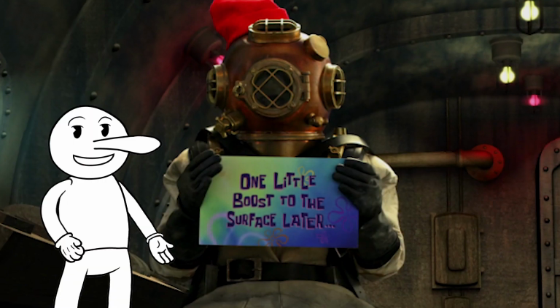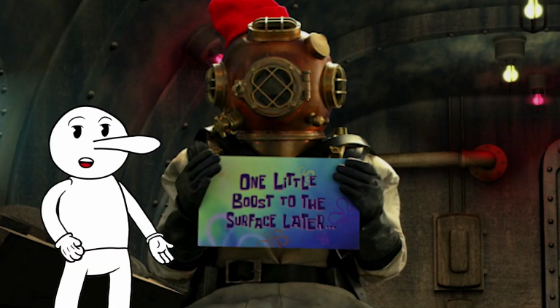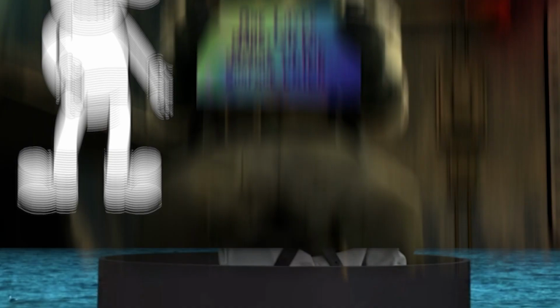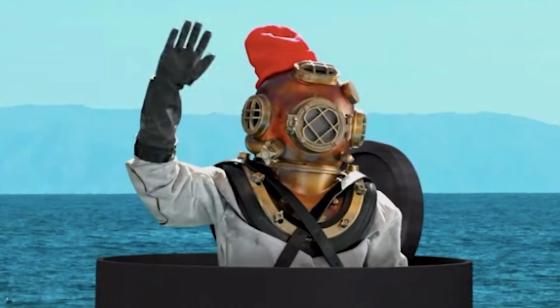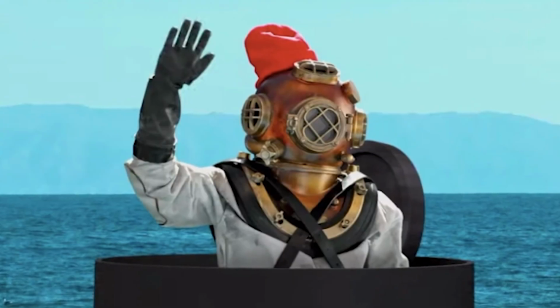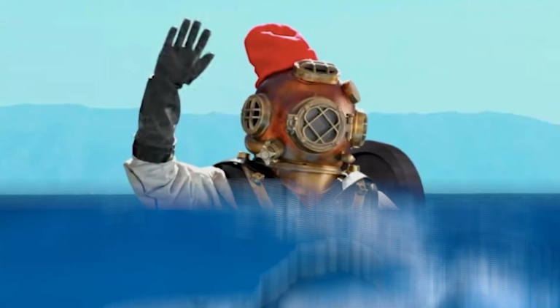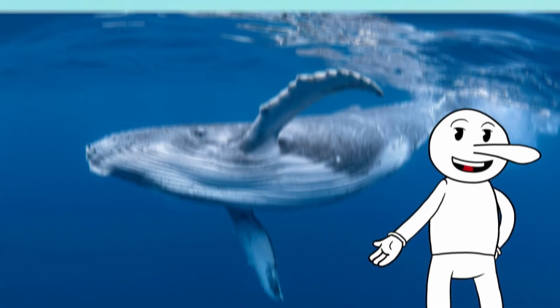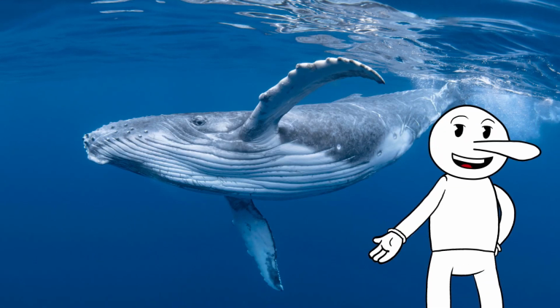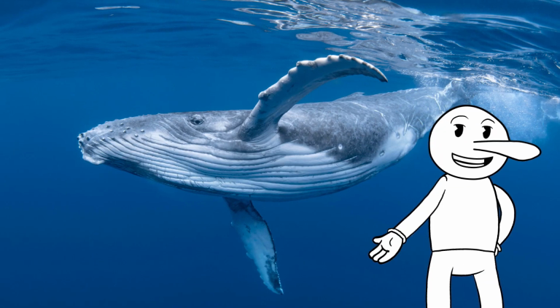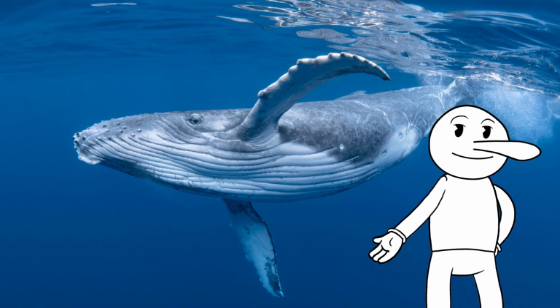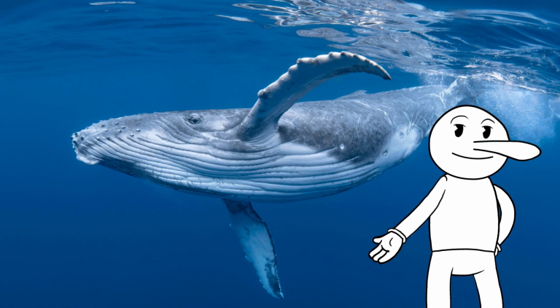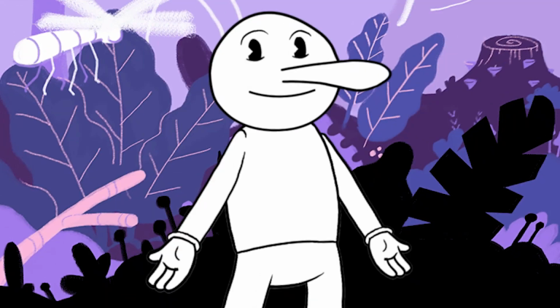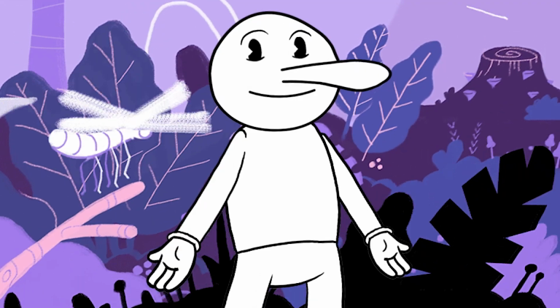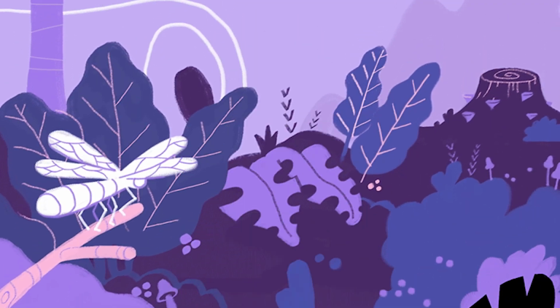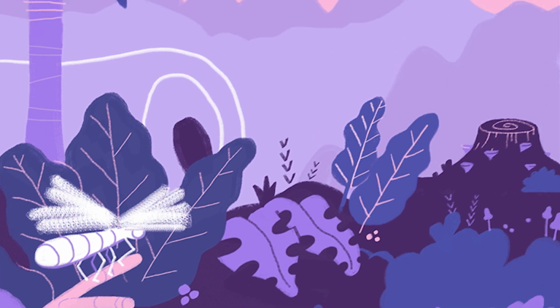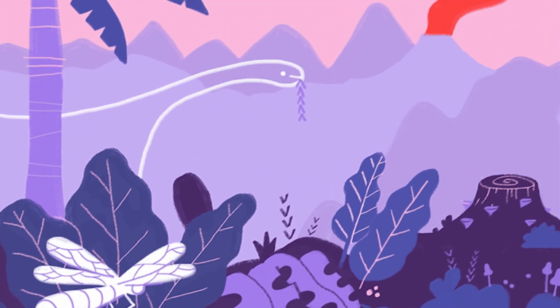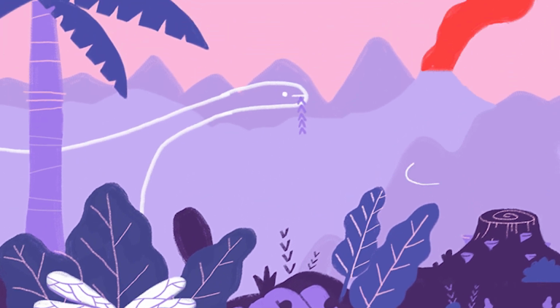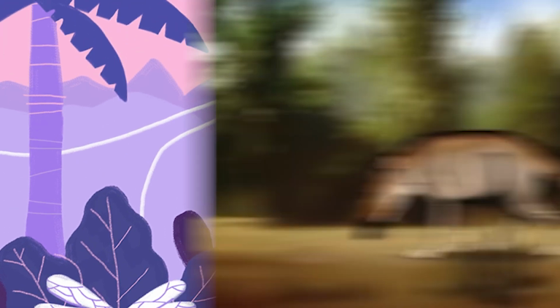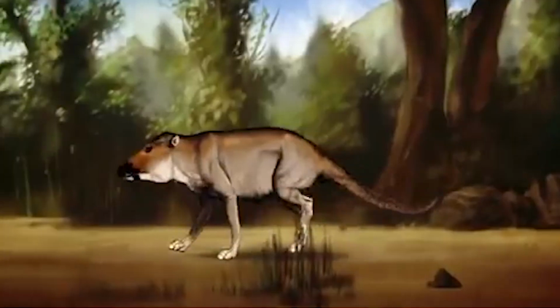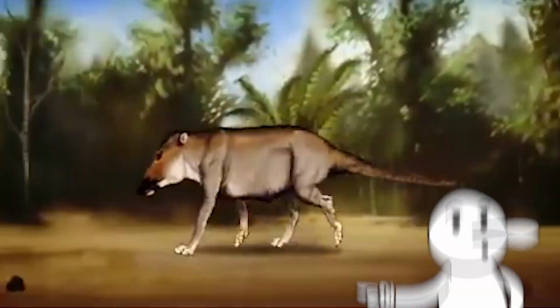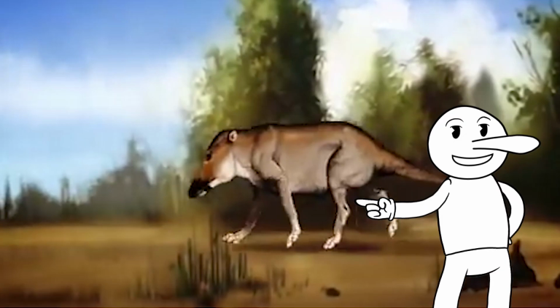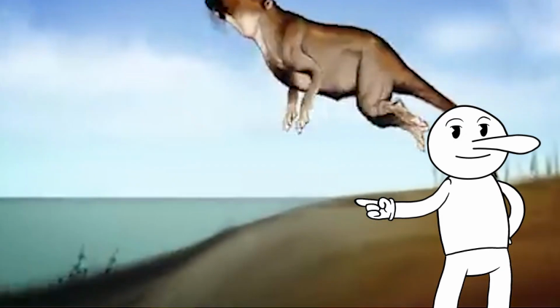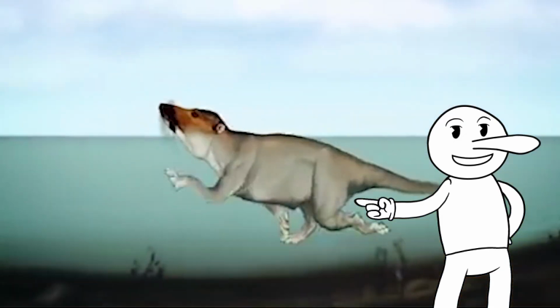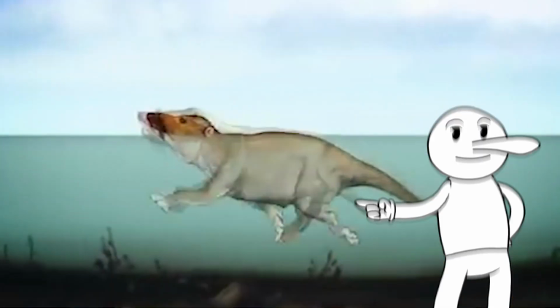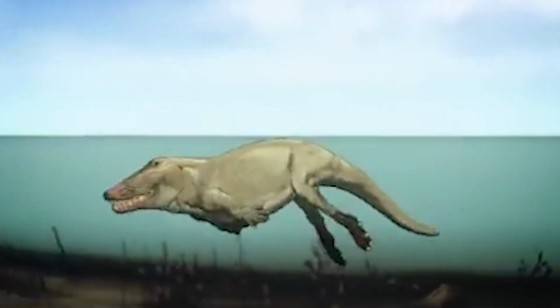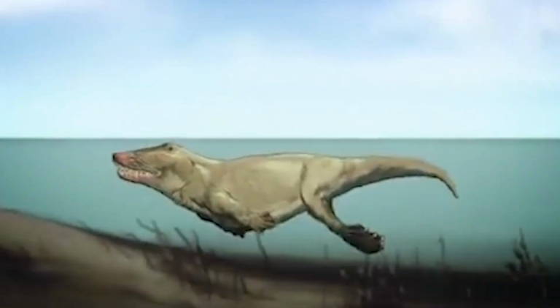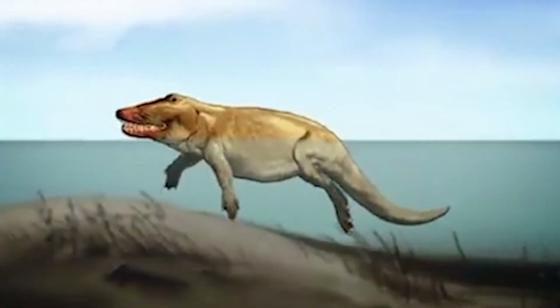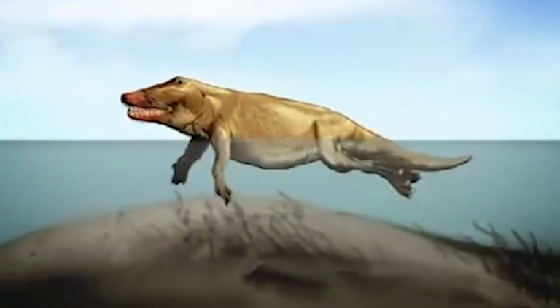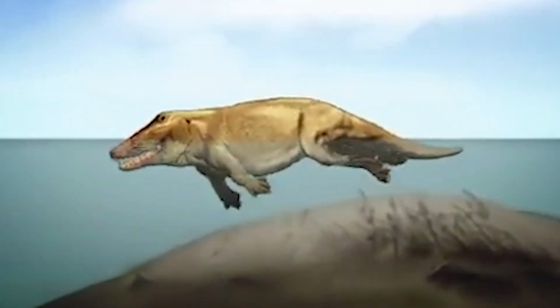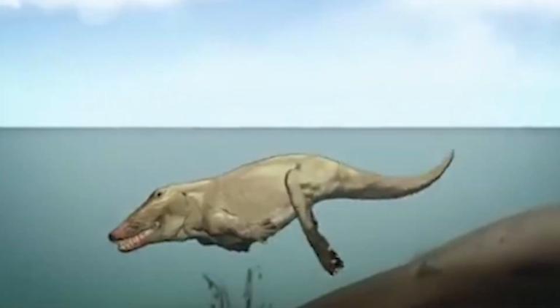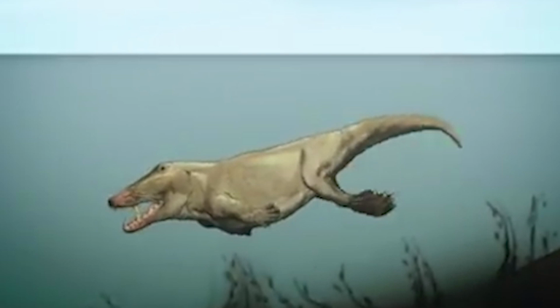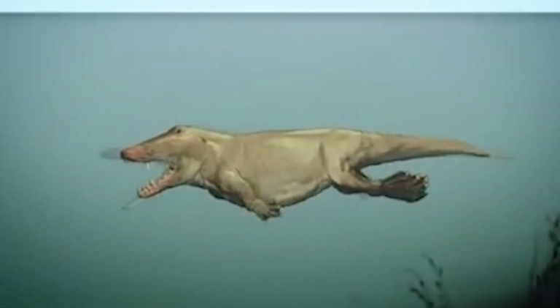Yes, French narrator from Spongebob, whales have fingers. Let me explain.